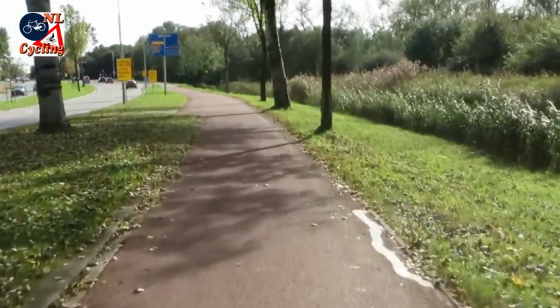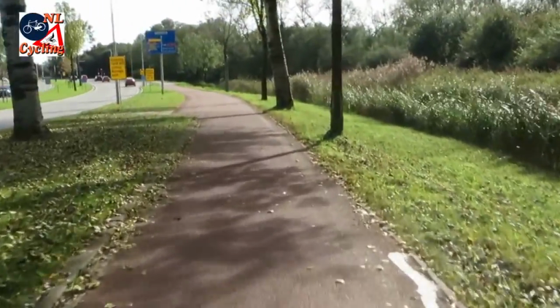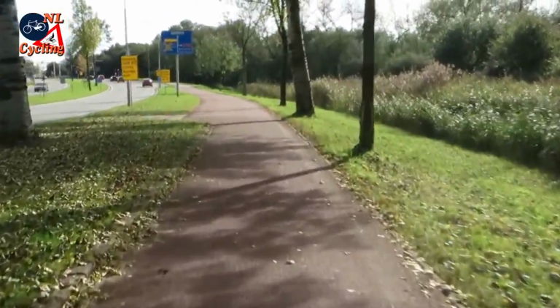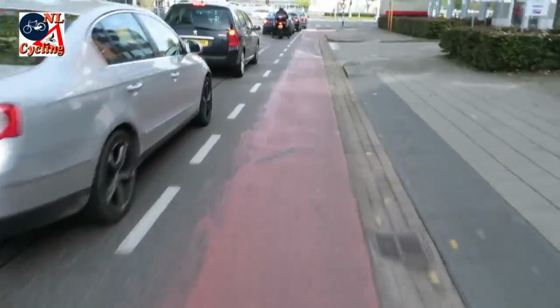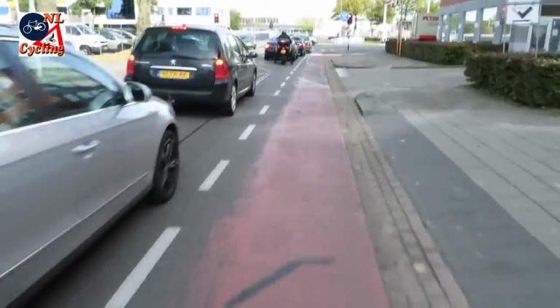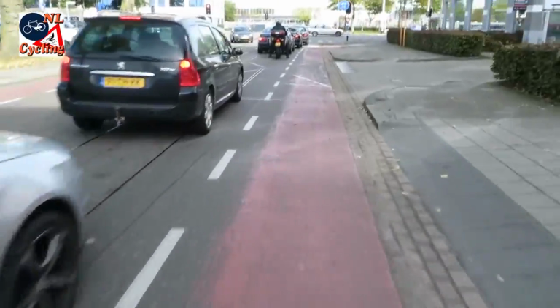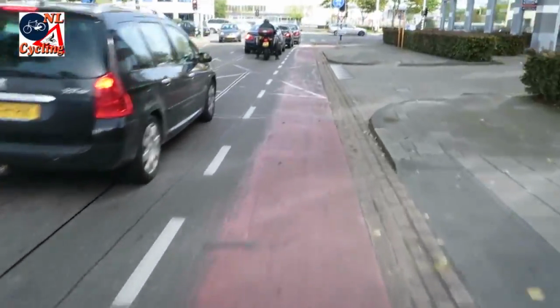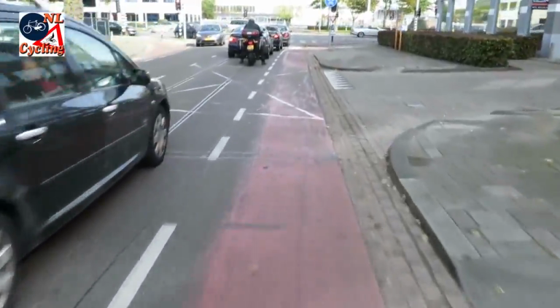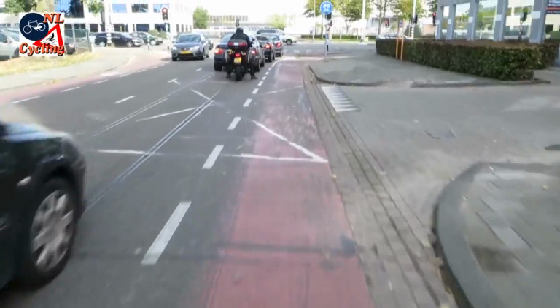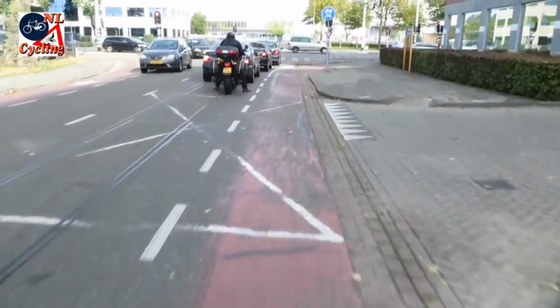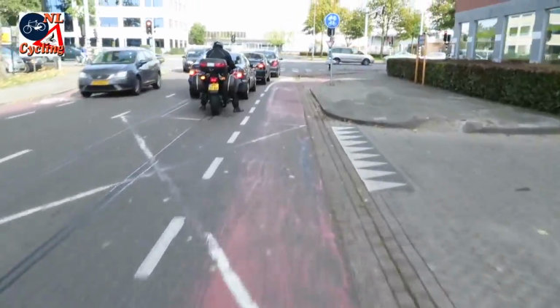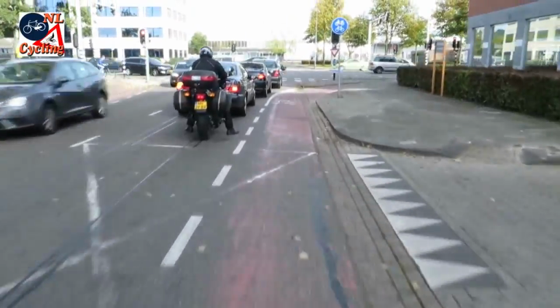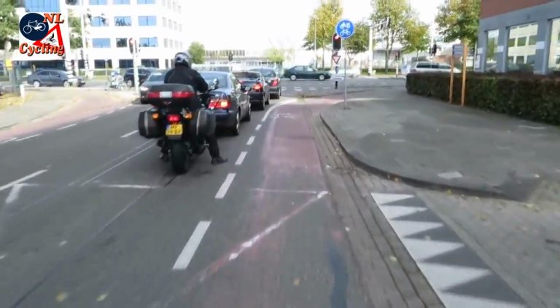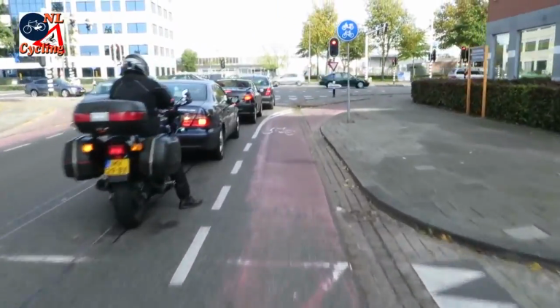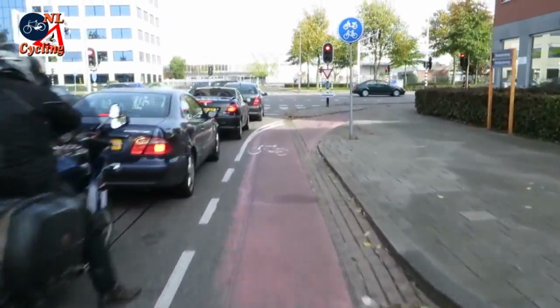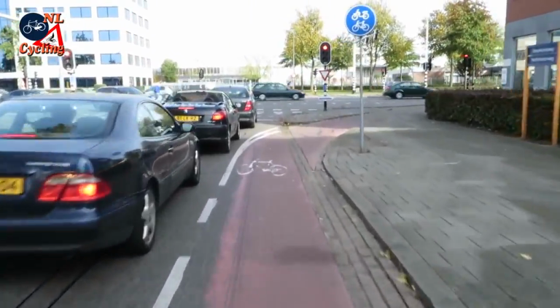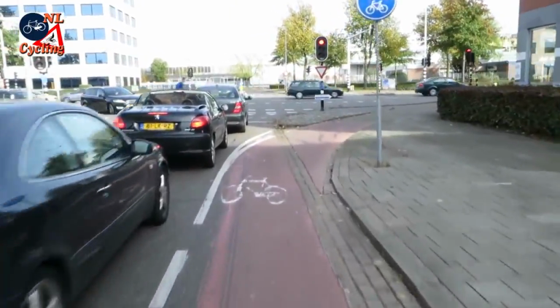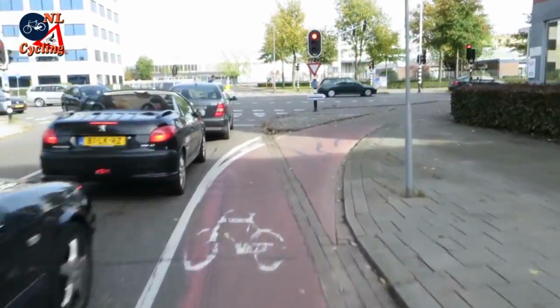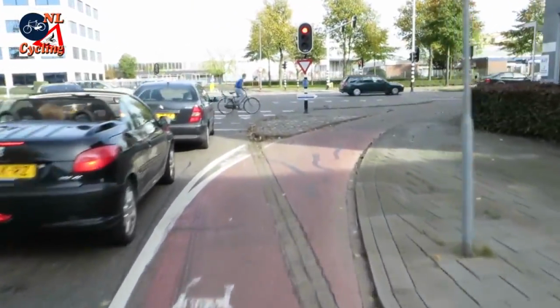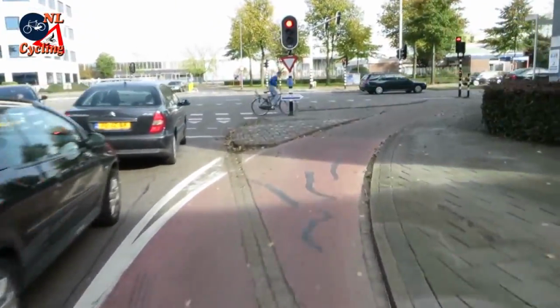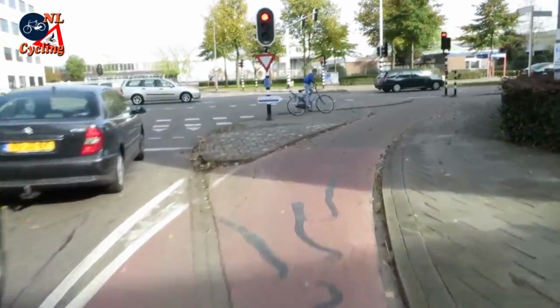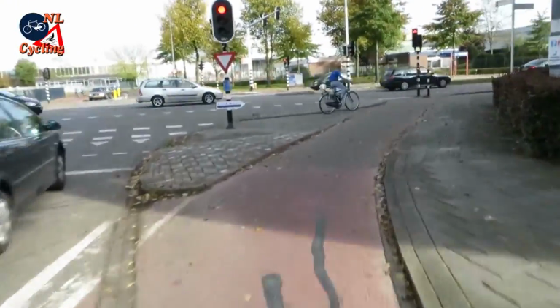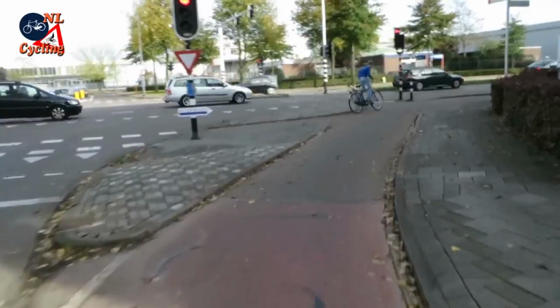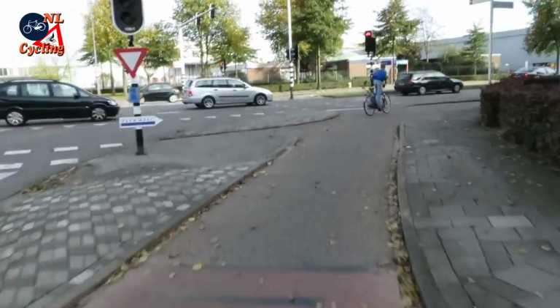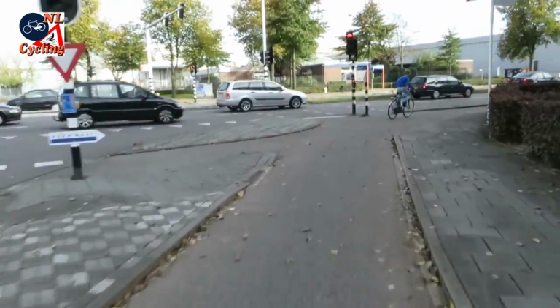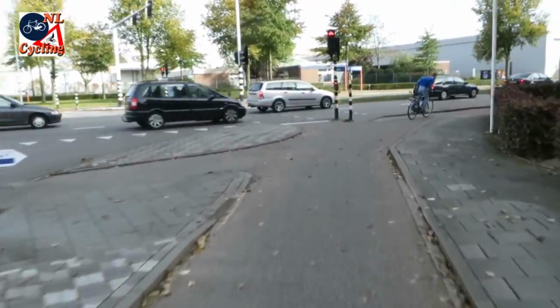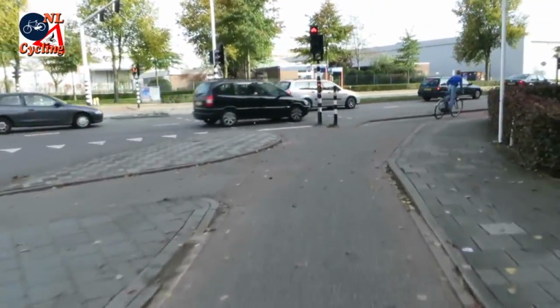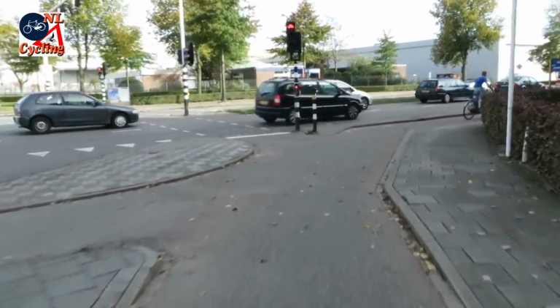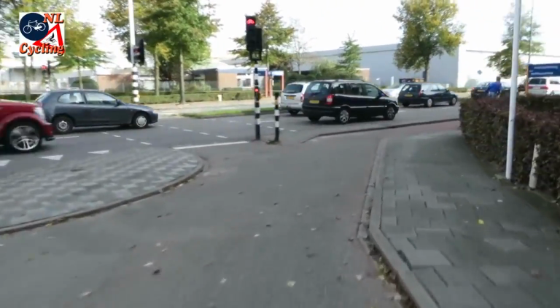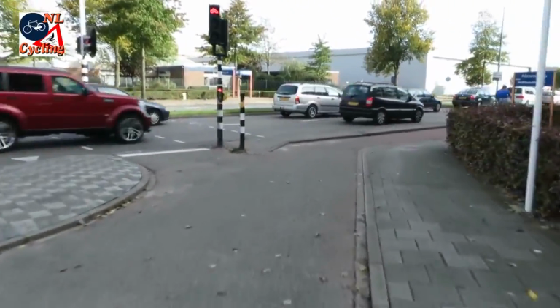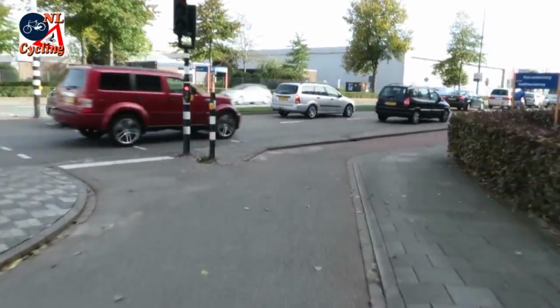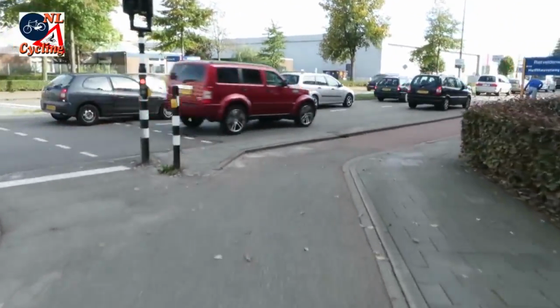Sometimes you go from a street with an on-street cycle lane to a road with a protected cycle track. These transitions also take place before the junction, which means we can bypass the traffic light for our right turn.